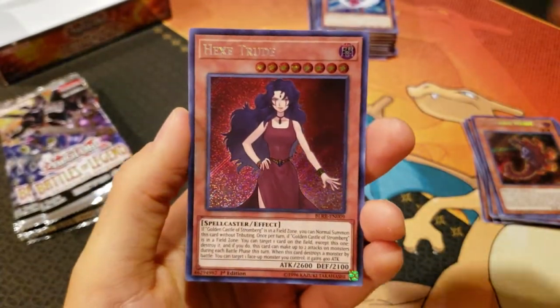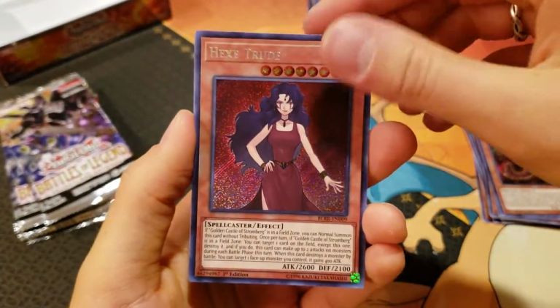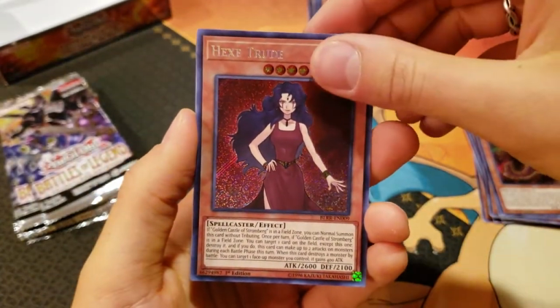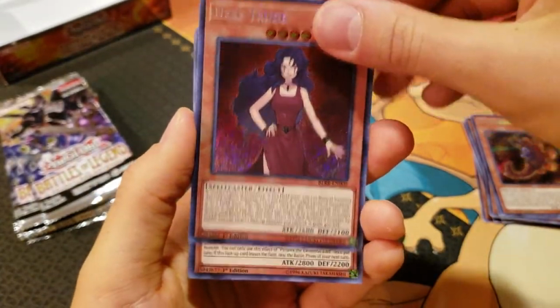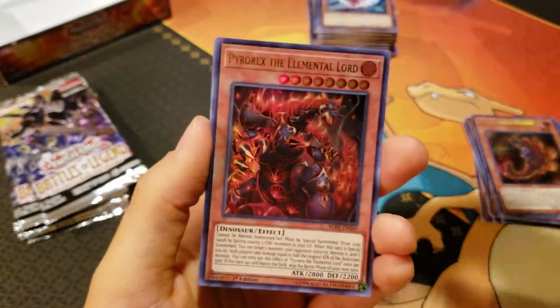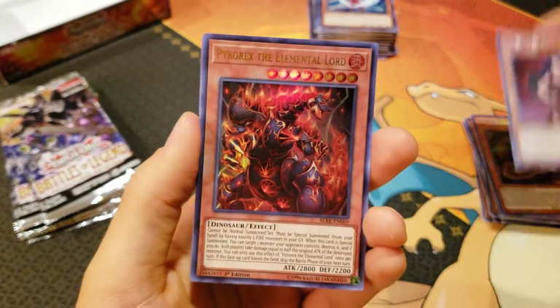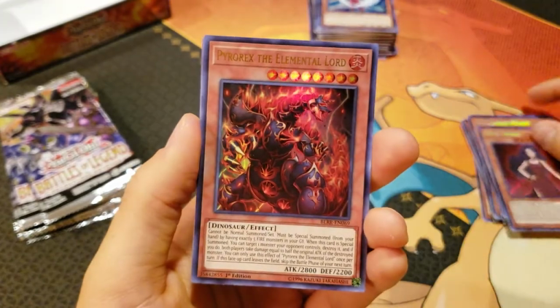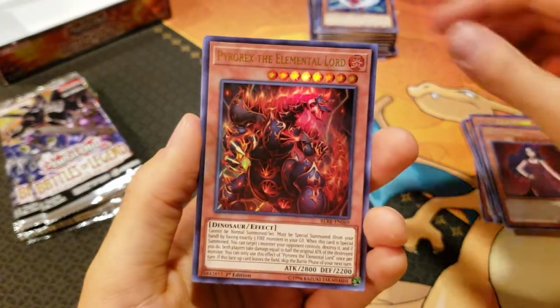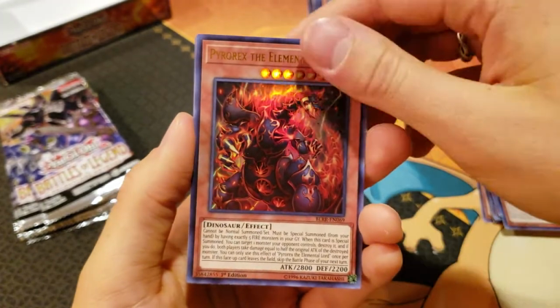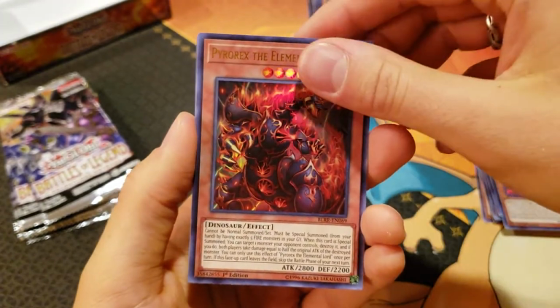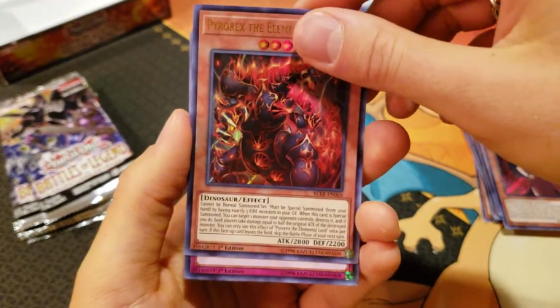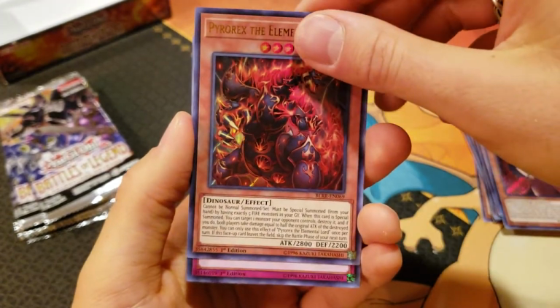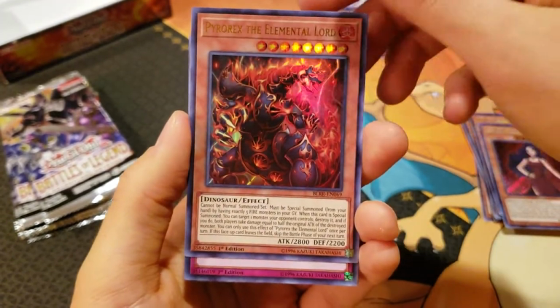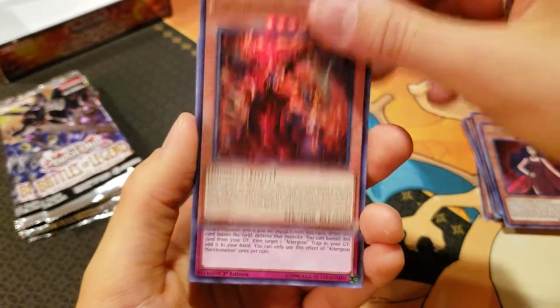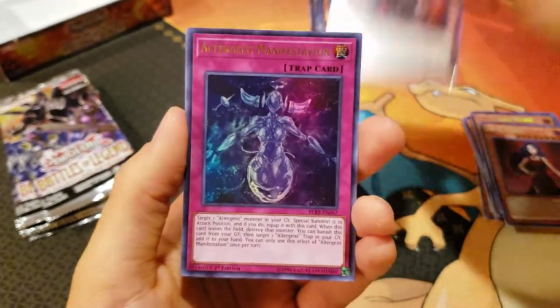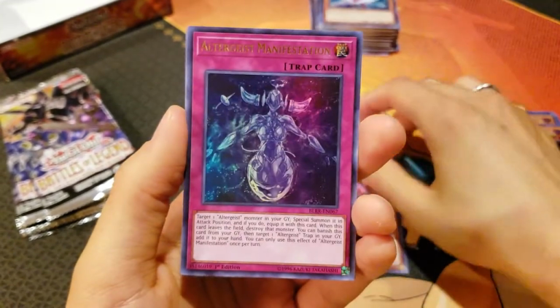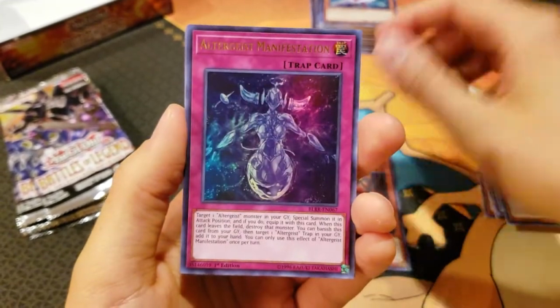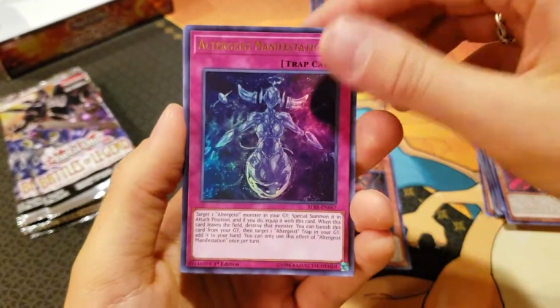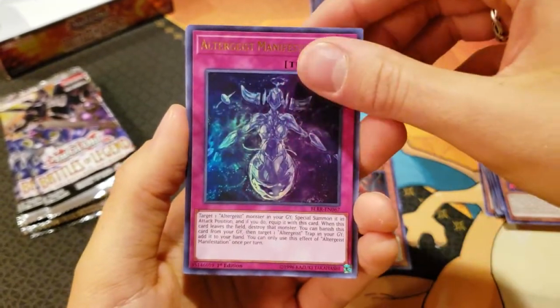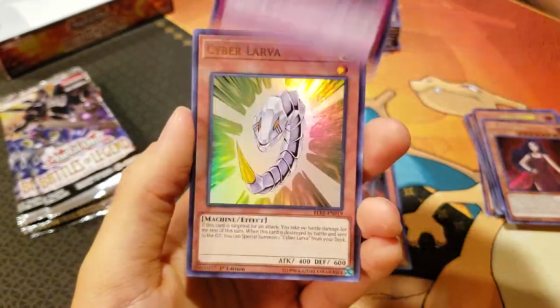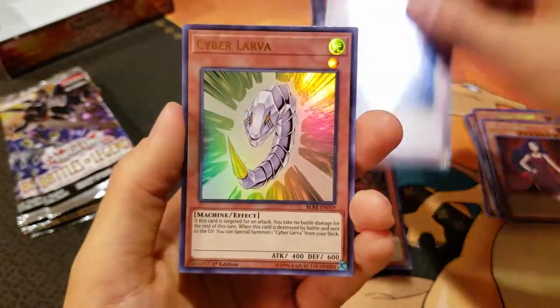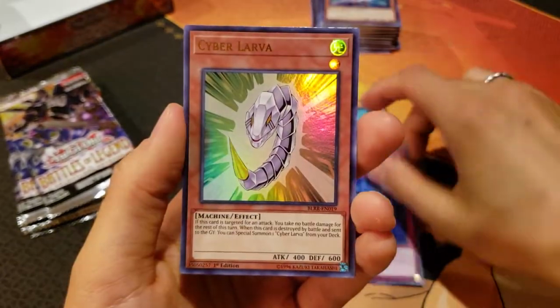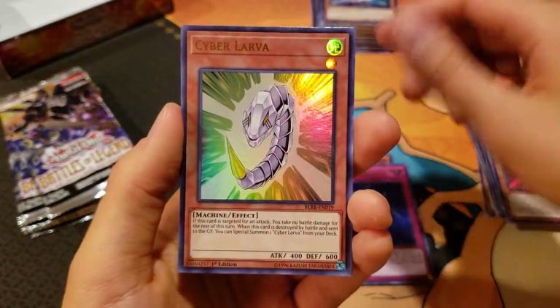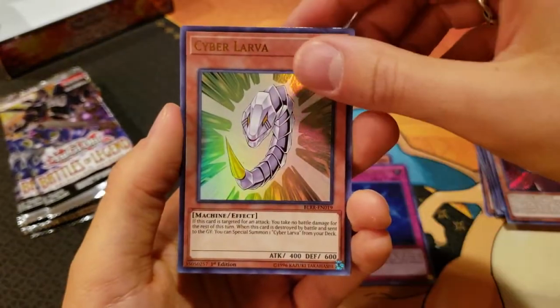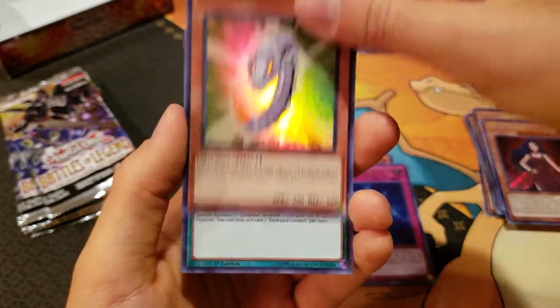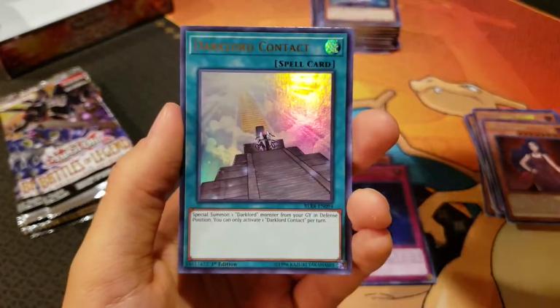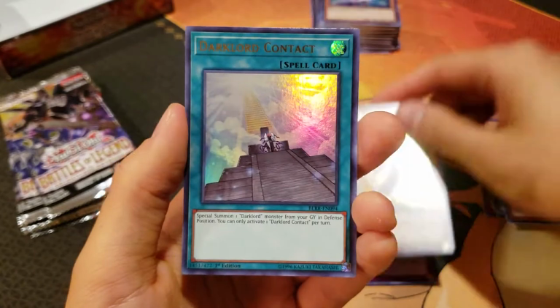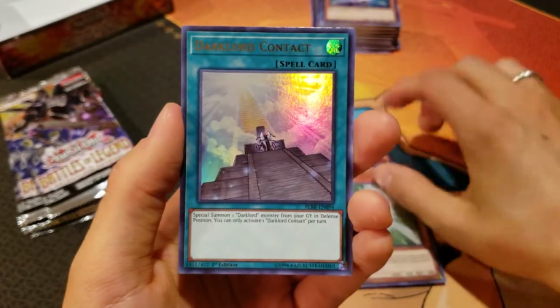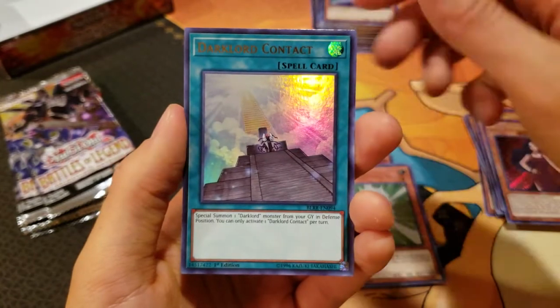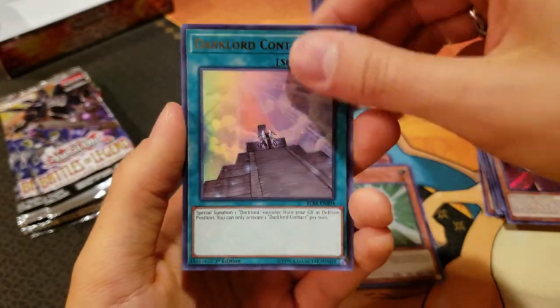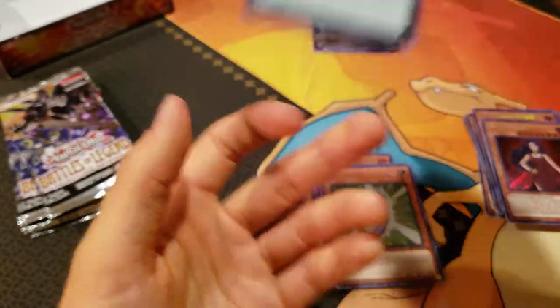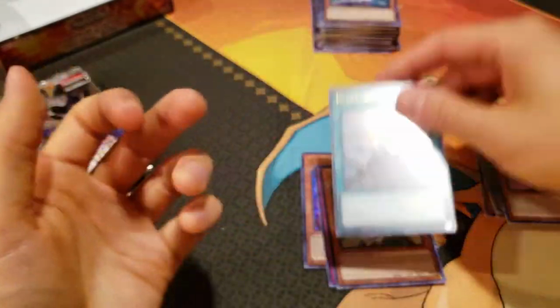Hextrude — sounds like a detective show. Pyrorex, Altergeist Manifestation, Cyberlarva, and a Dark Lord Contract.